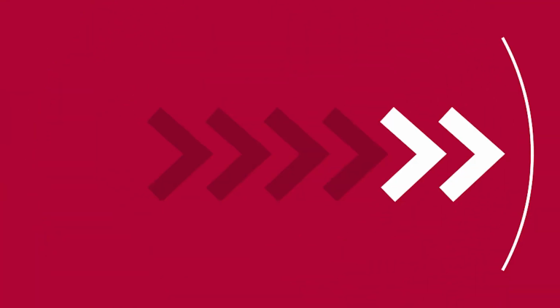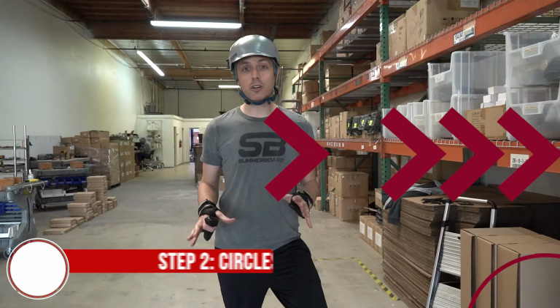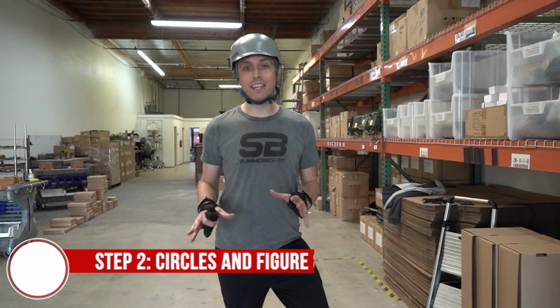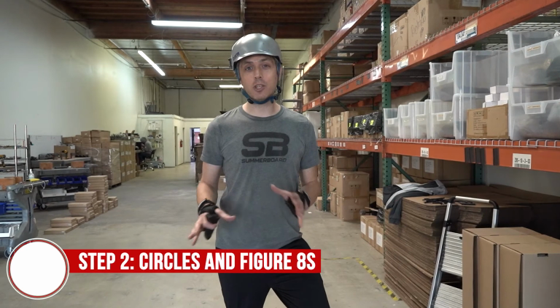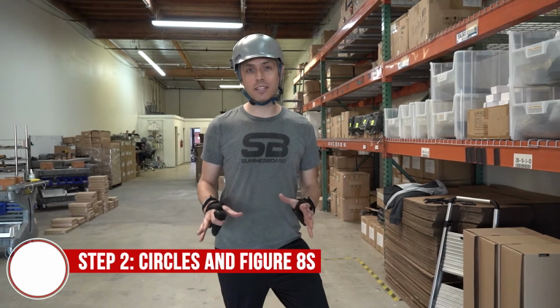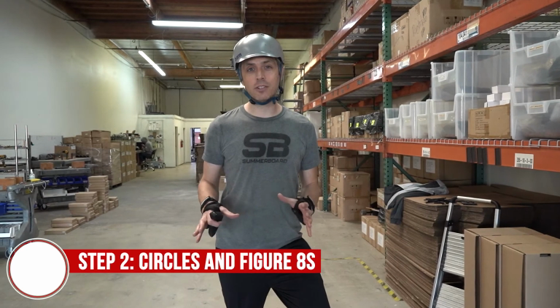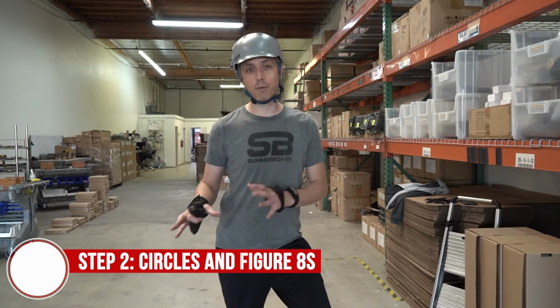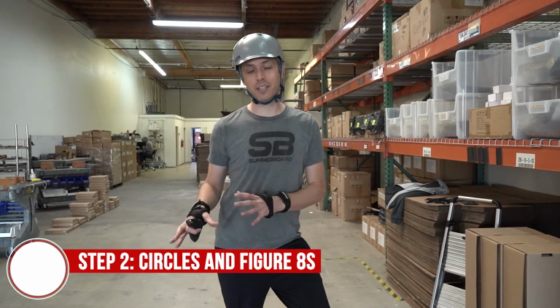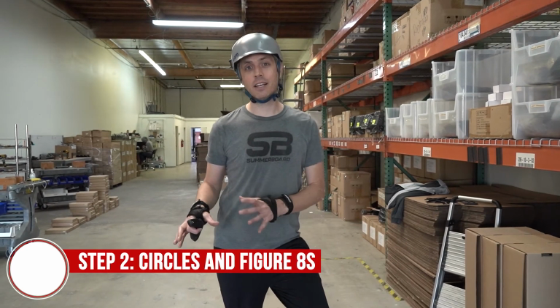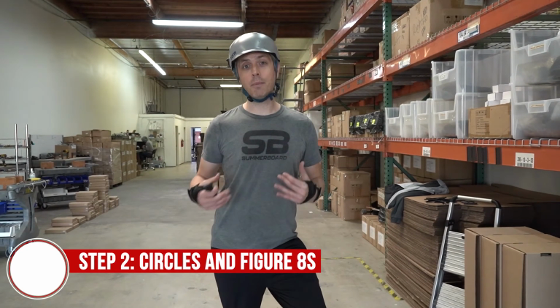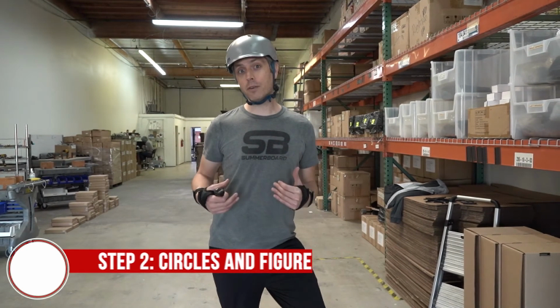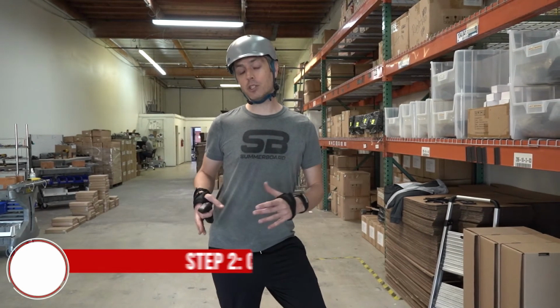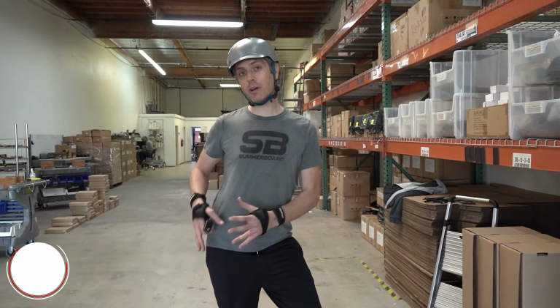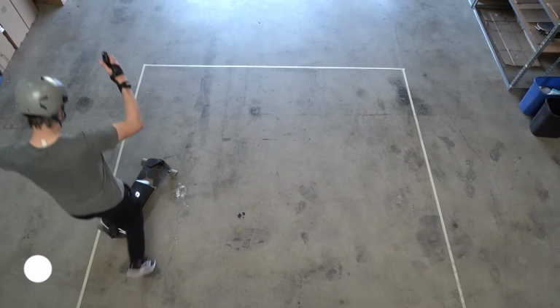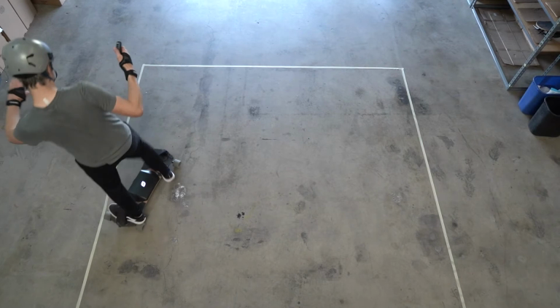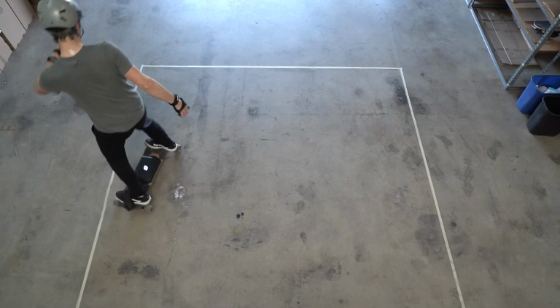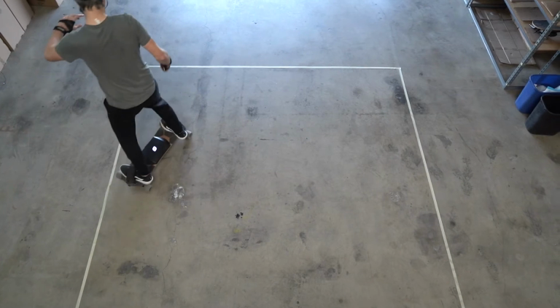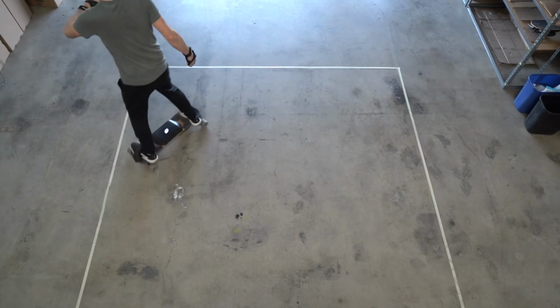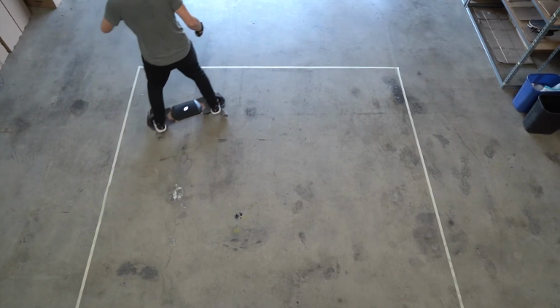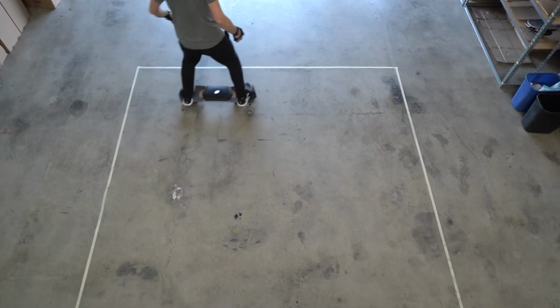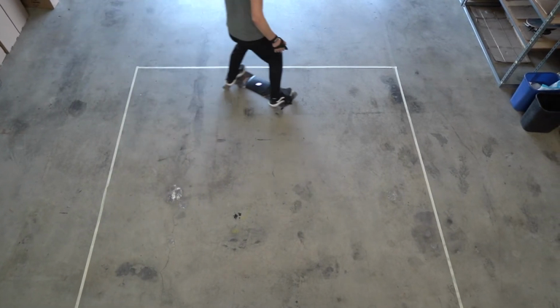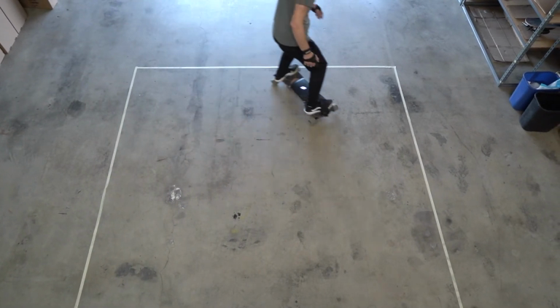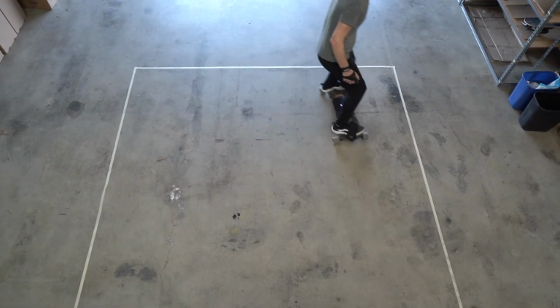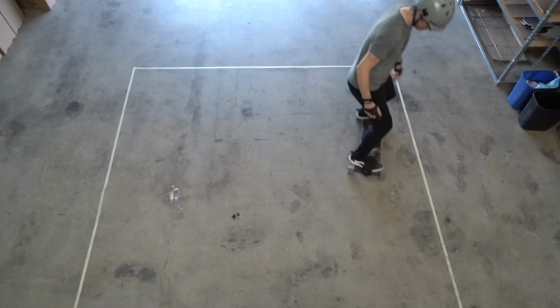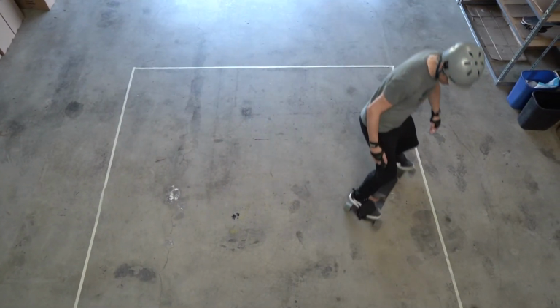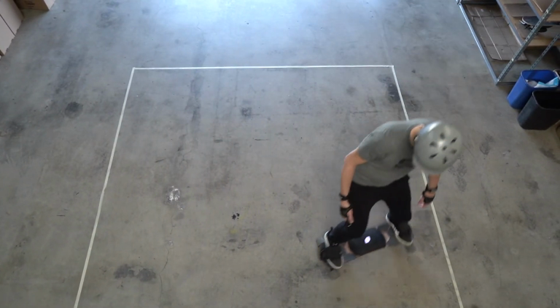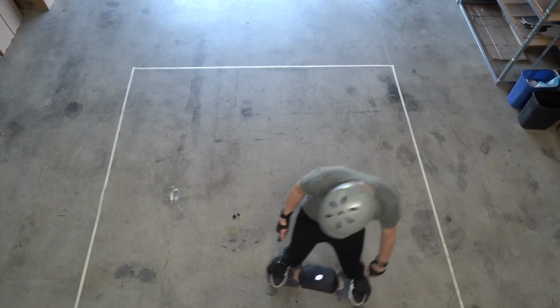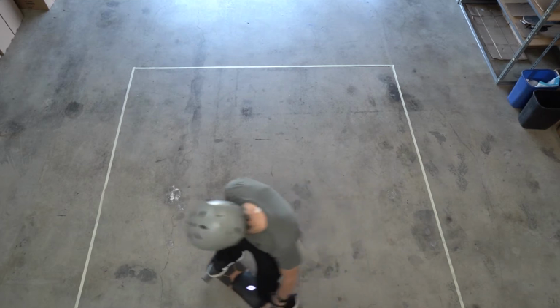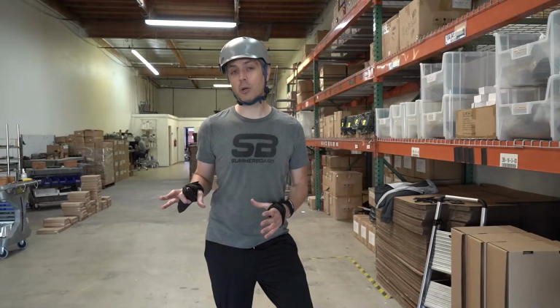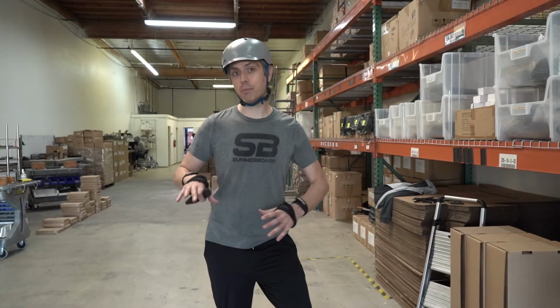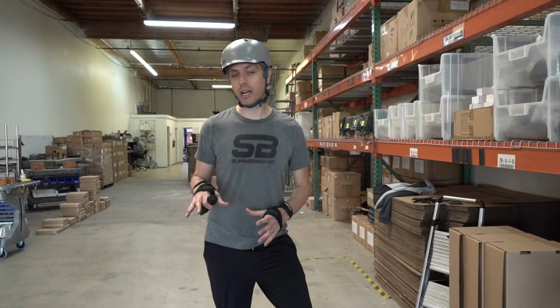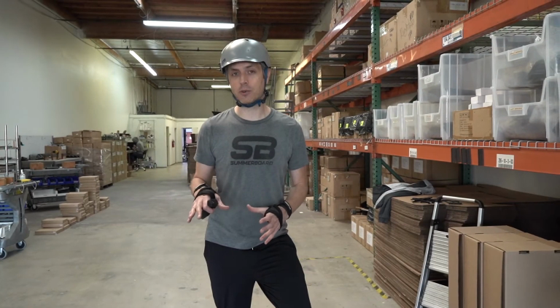We're going to start off with heel and toe side turns in your preferred stance. I'm a goofy rider, so I ride with my right foot forward. If you're new to summer boarding, you might want to warm up with some large circles on your heel and toe side before trying this drill.